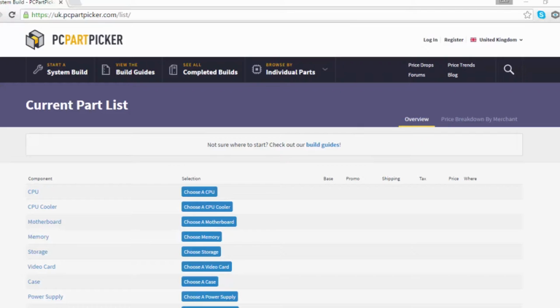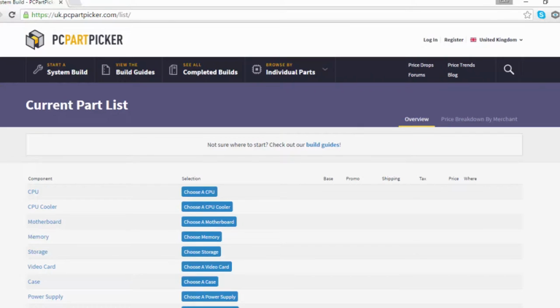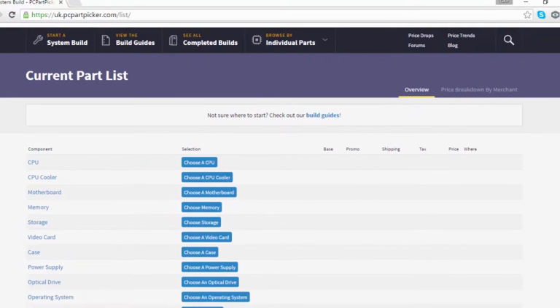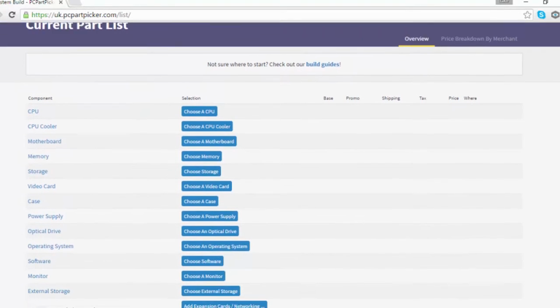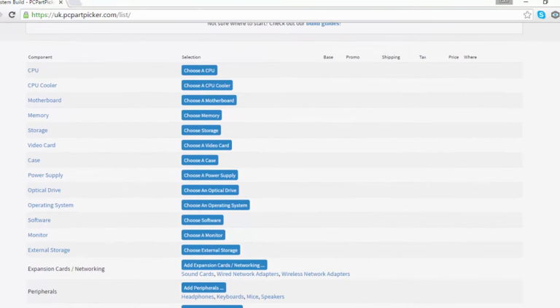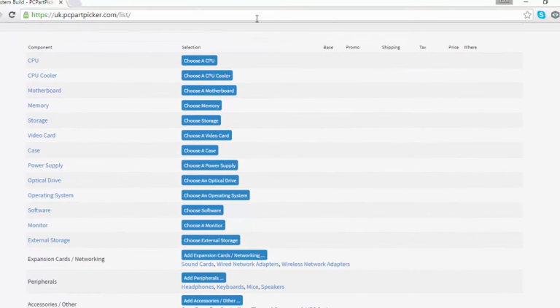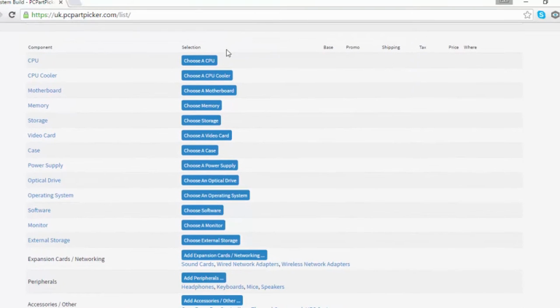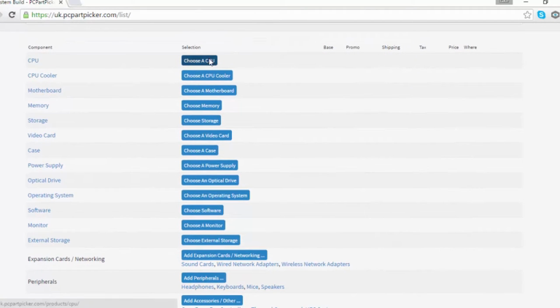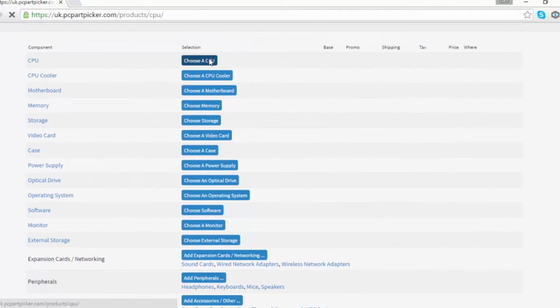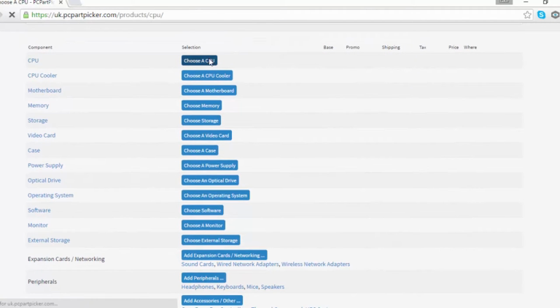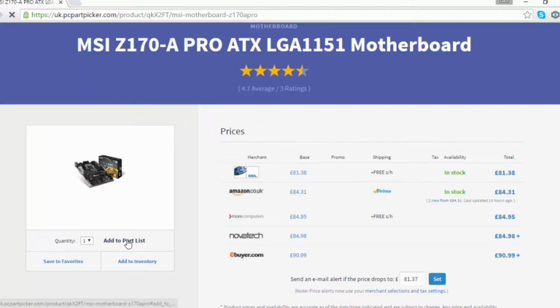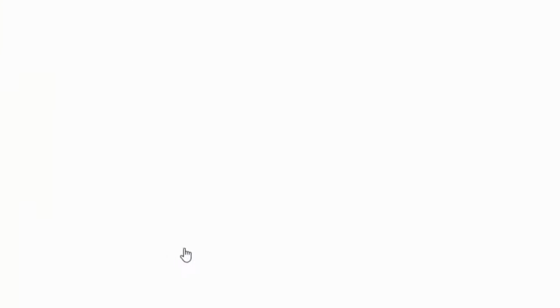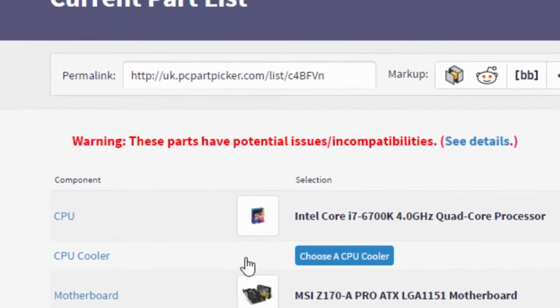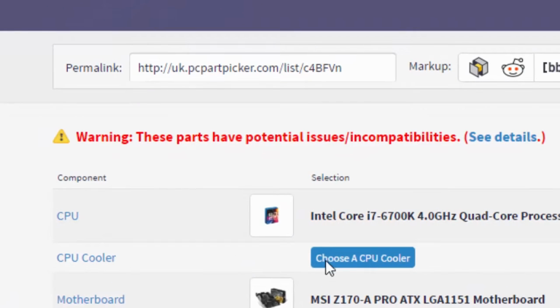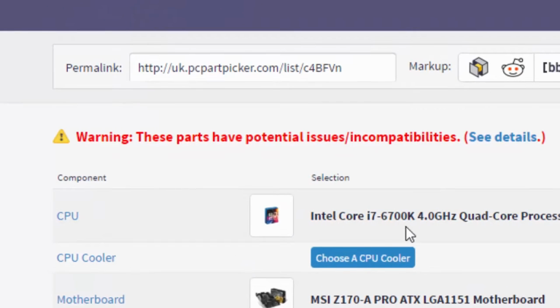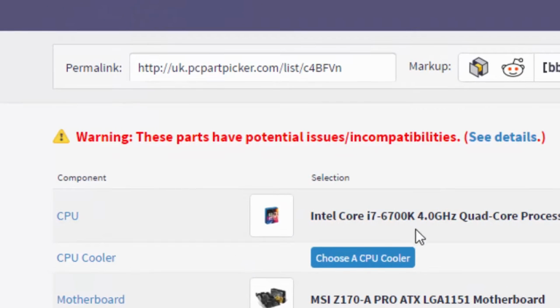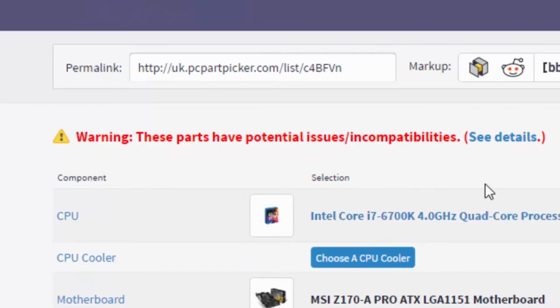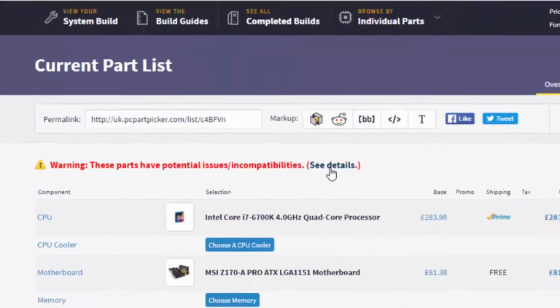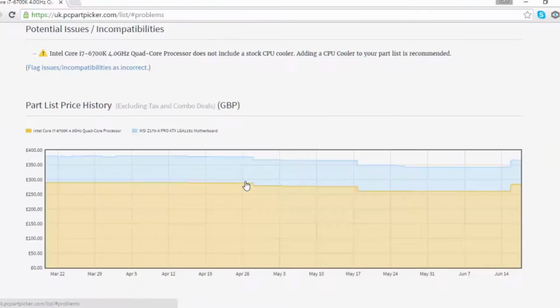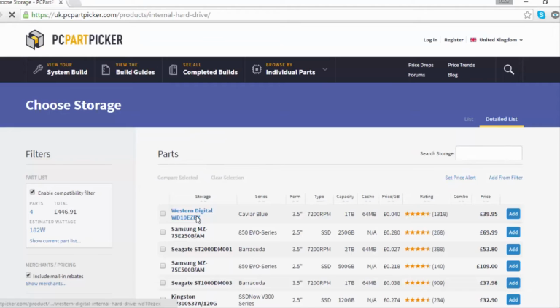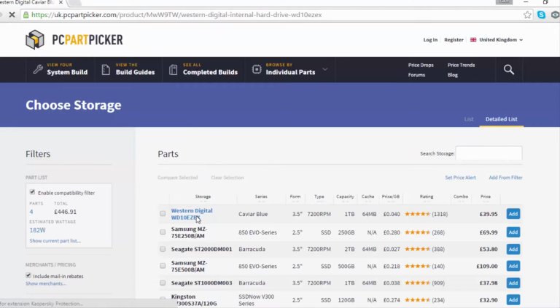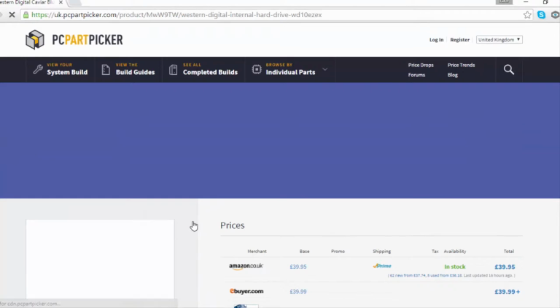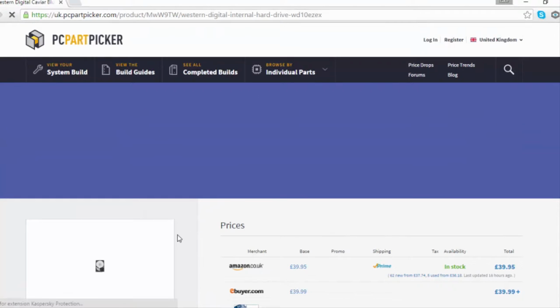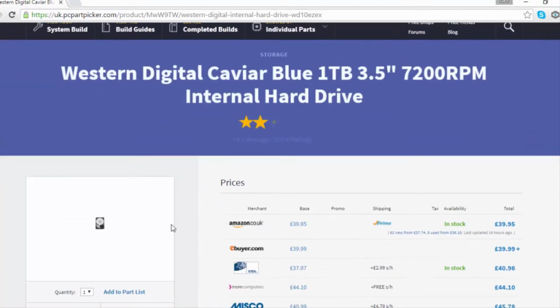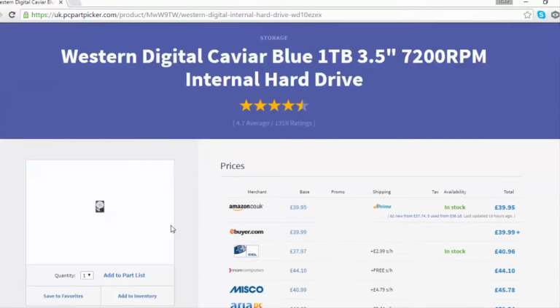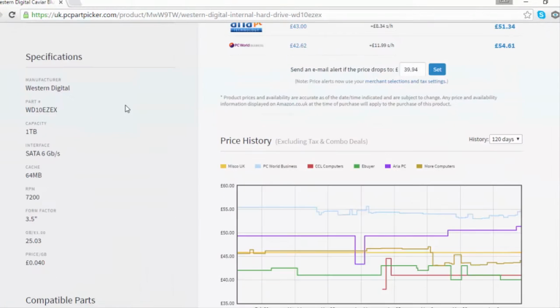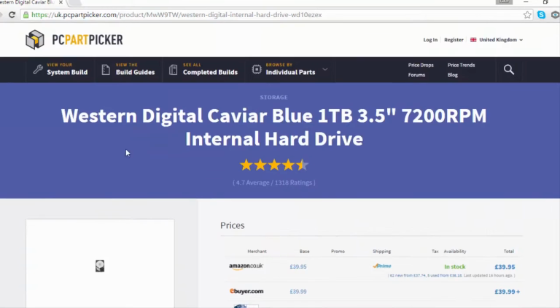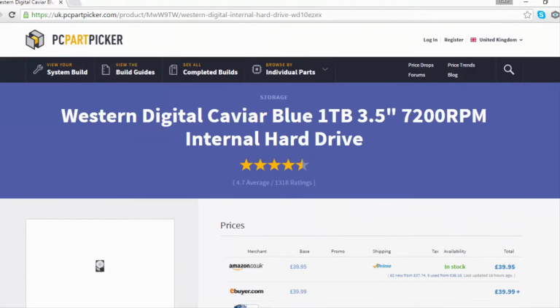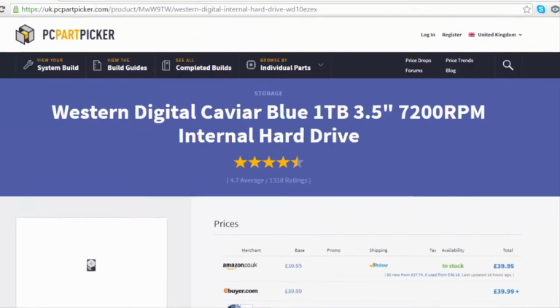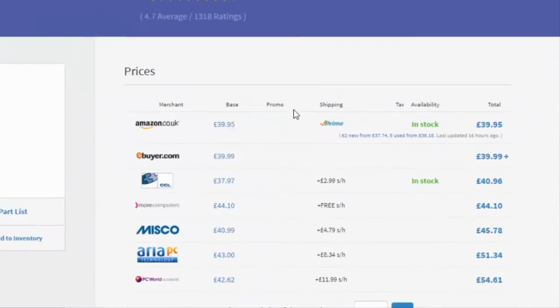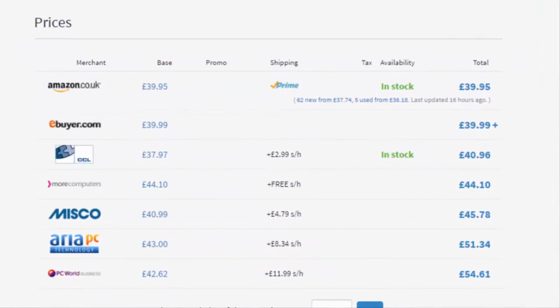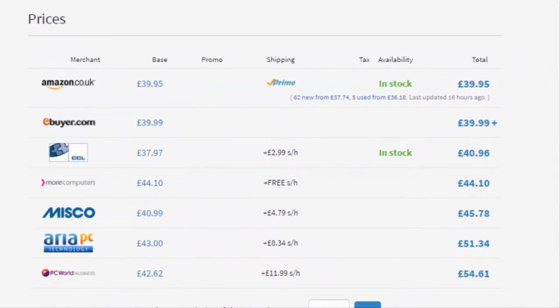Are you looking for parts for a PC? Are you looking for the best possible prices? Do you want to make sure that they are compatible with your device? Then you need to check out PC Part Picker, which can compare the price of PC parts across a whole range of websites.